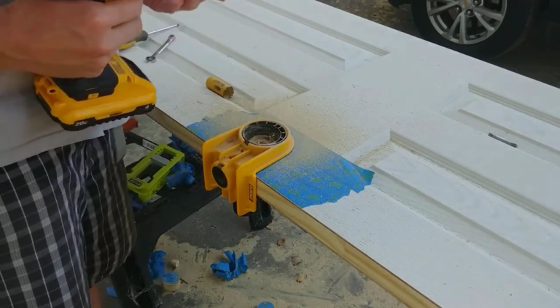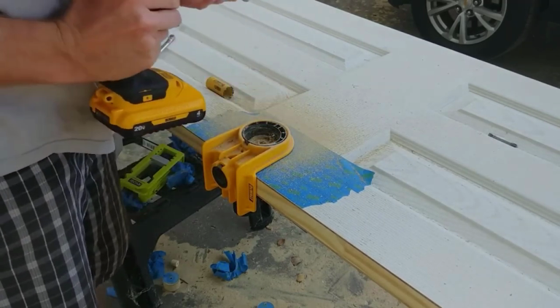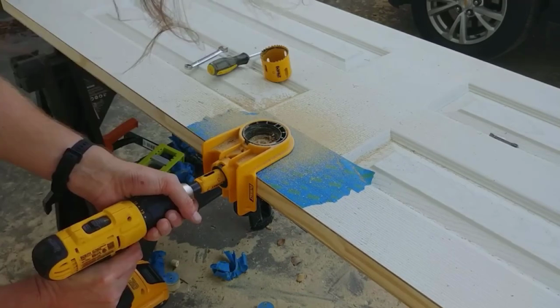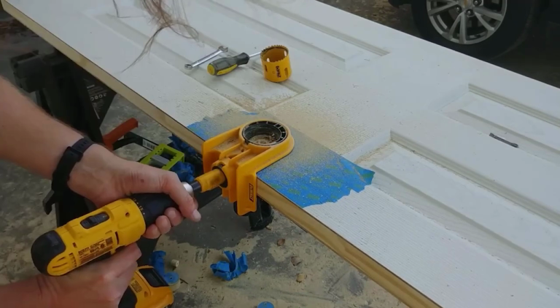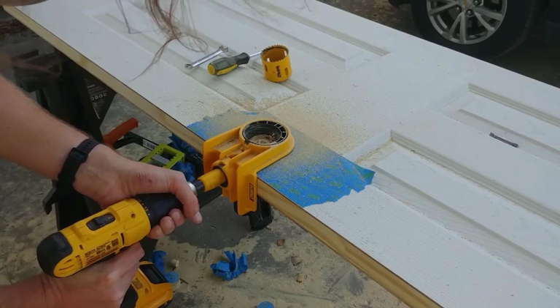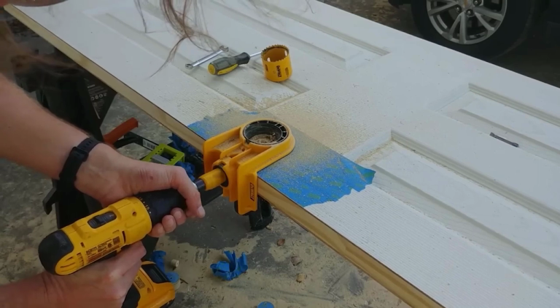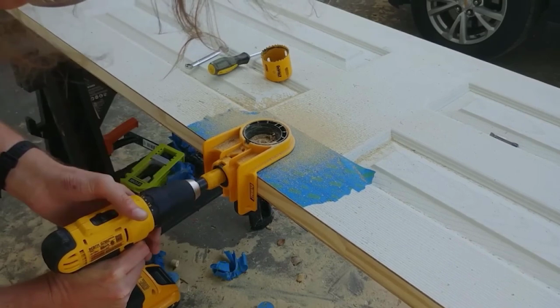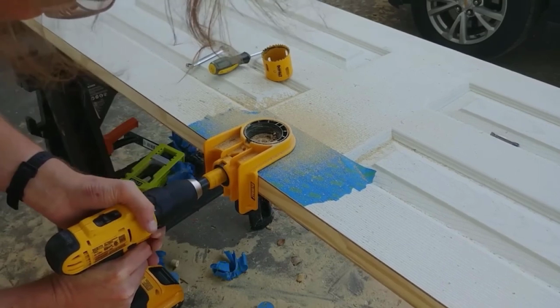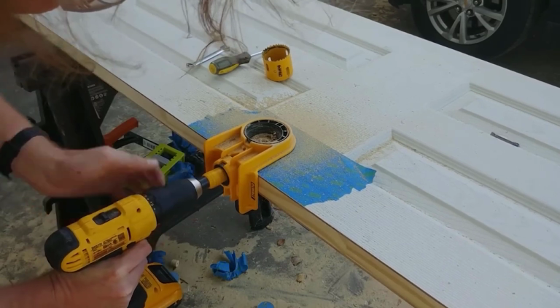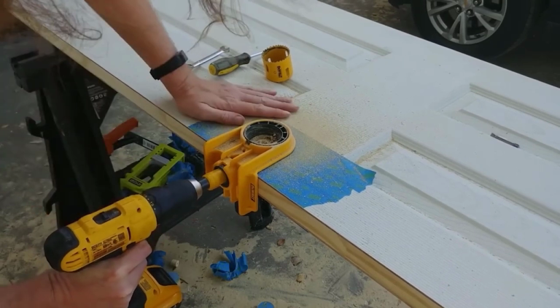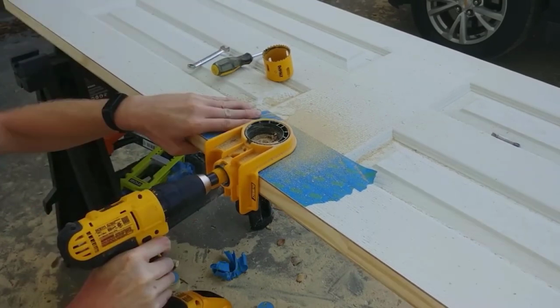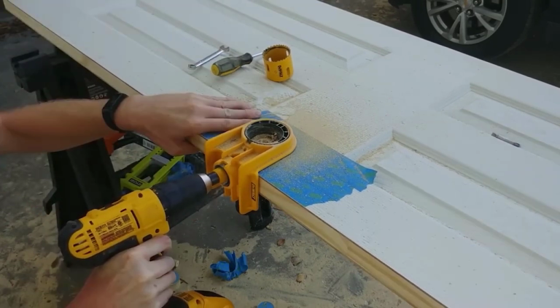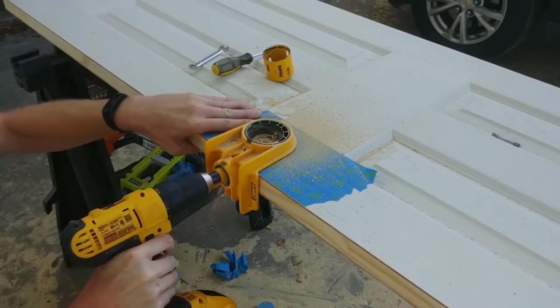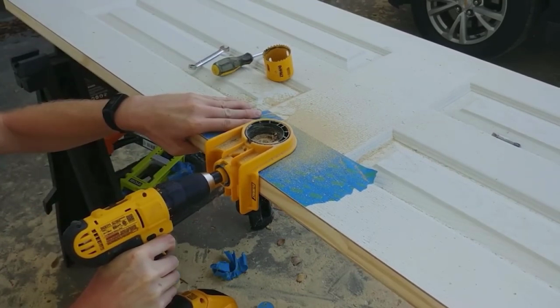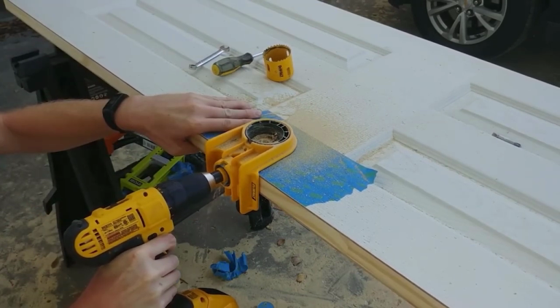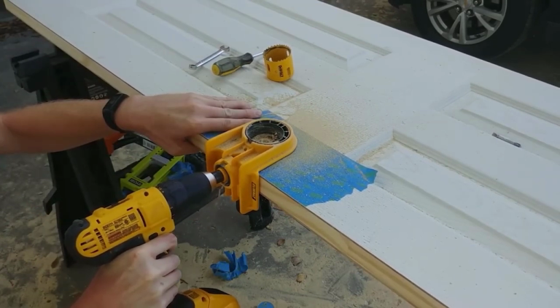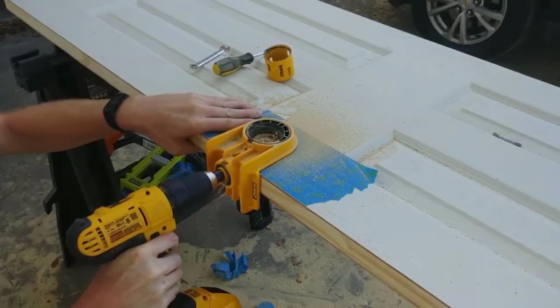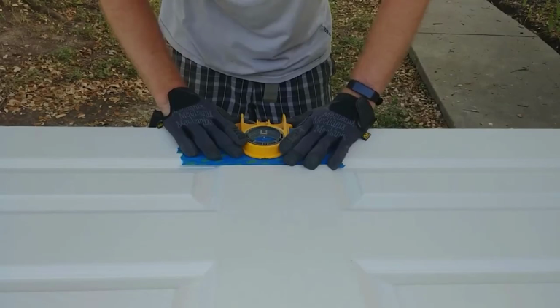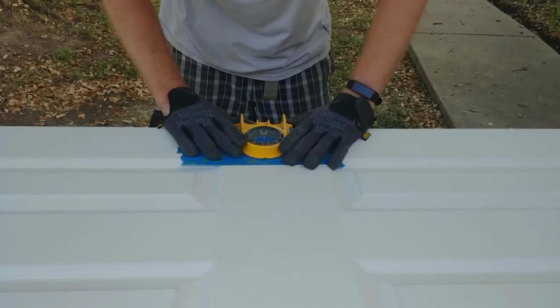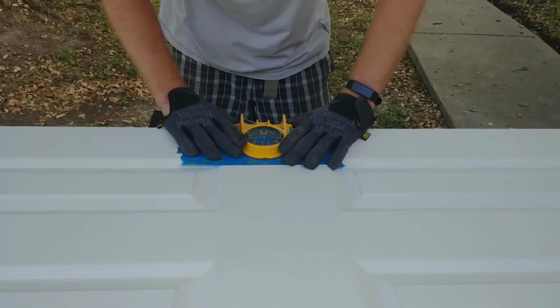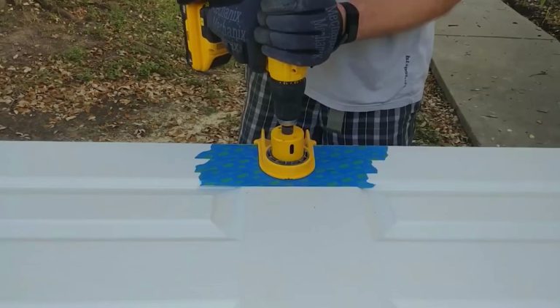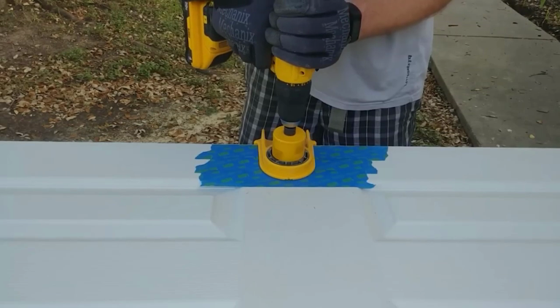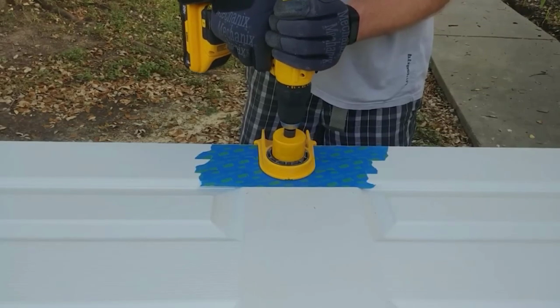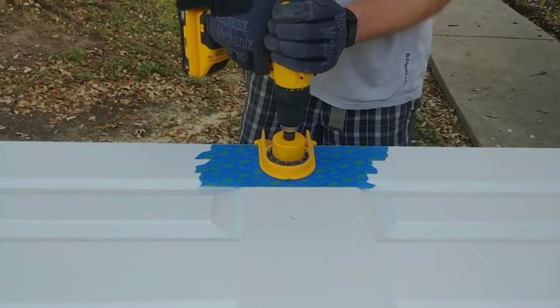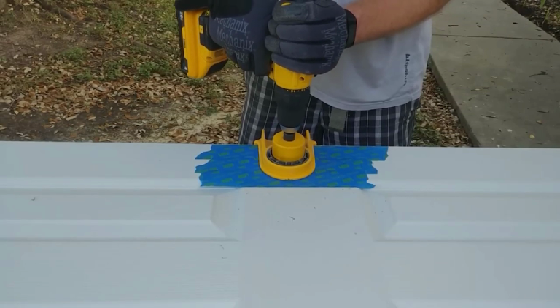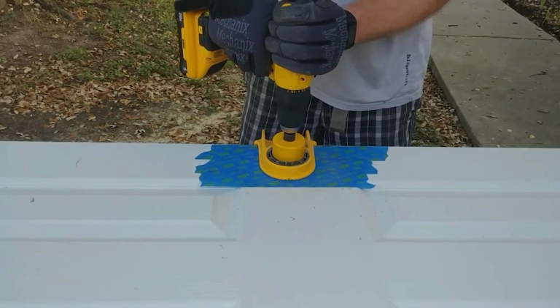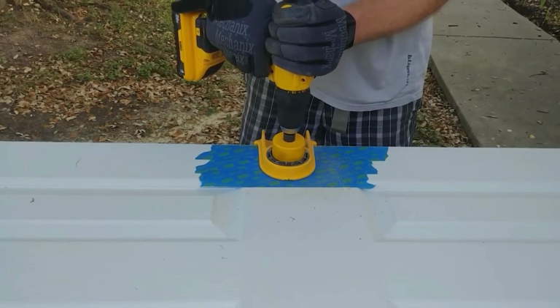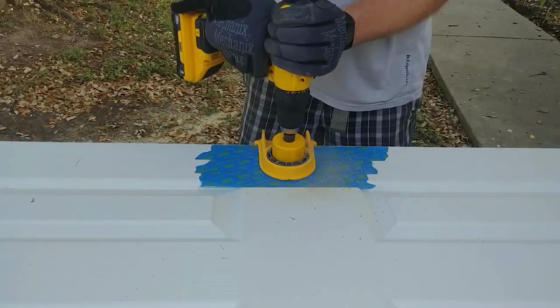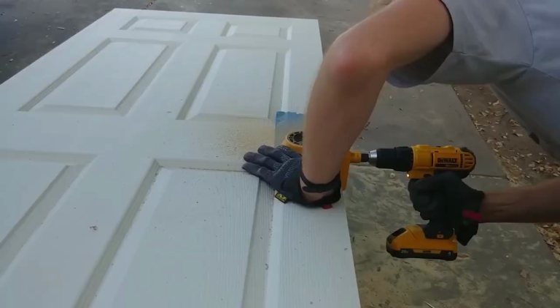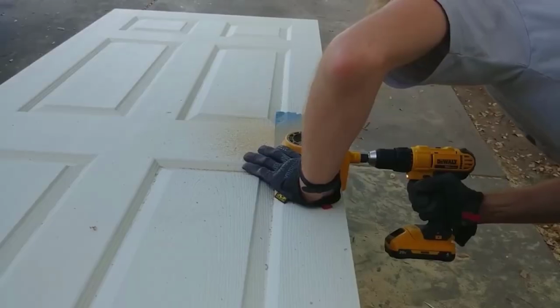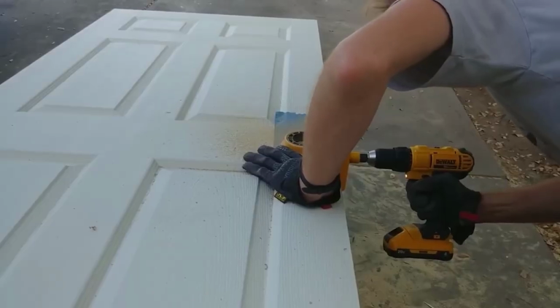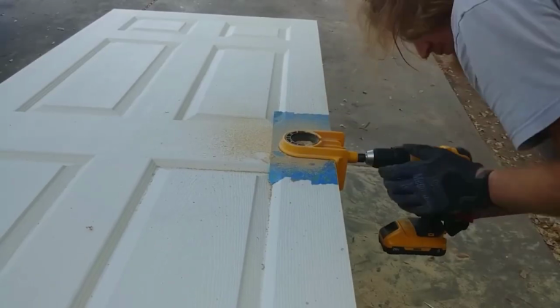The two adjustable bushings accommodate standard back sets and various door thicknesses. The kit also includes a durable M3 steel hole saw and reinforced backing plates, ensuring long-lasting performance and easy disassembly.